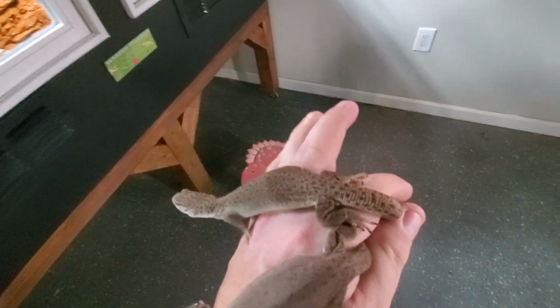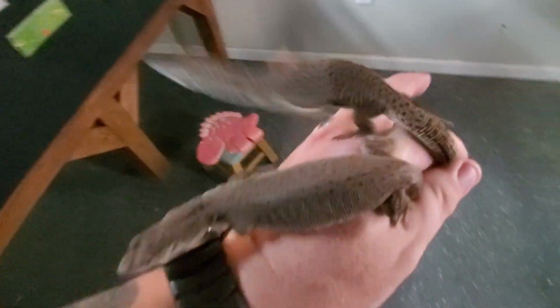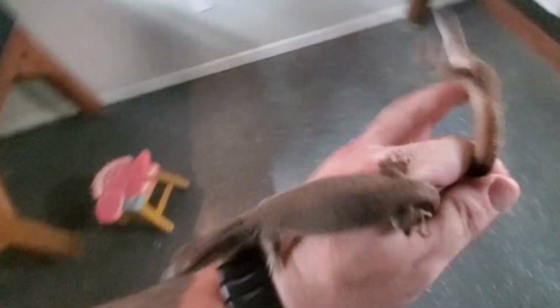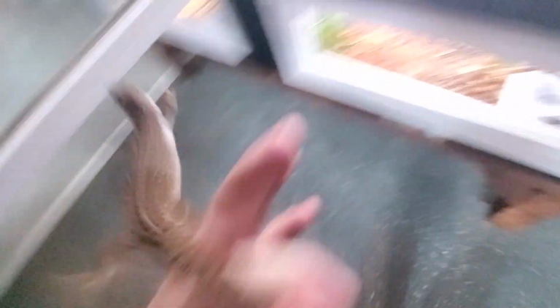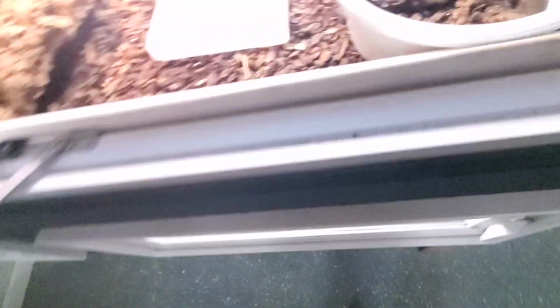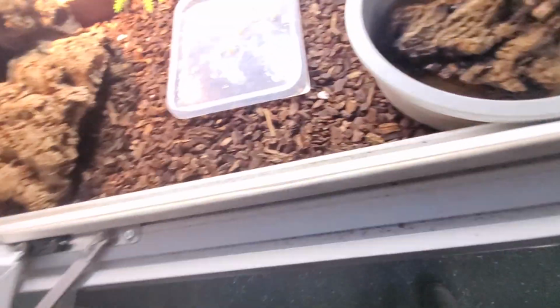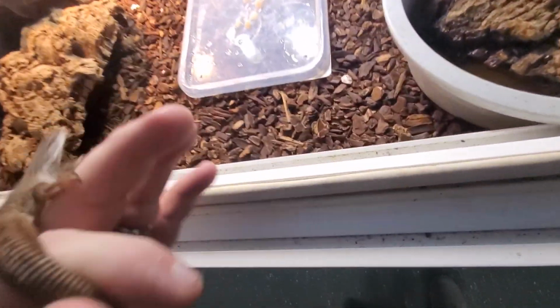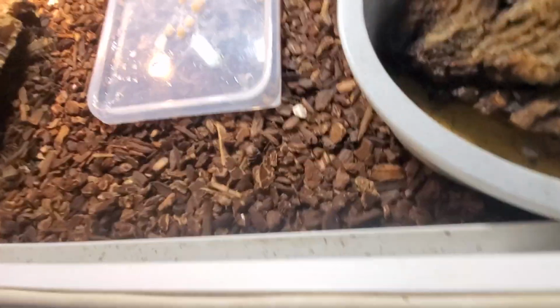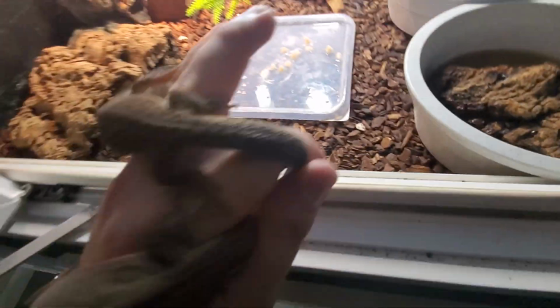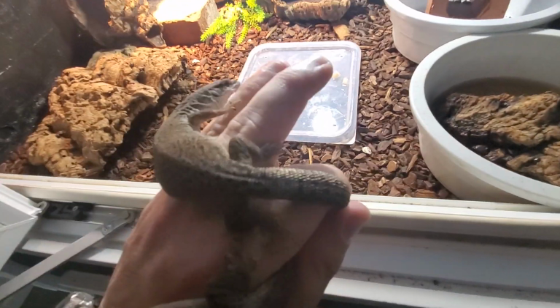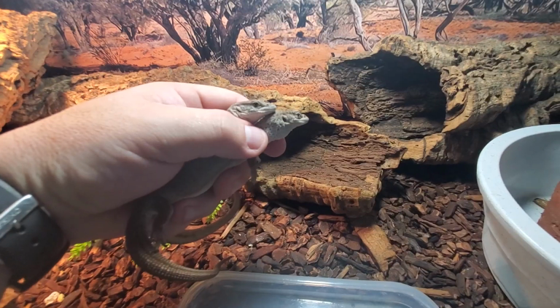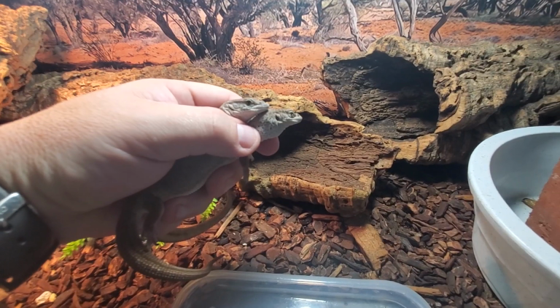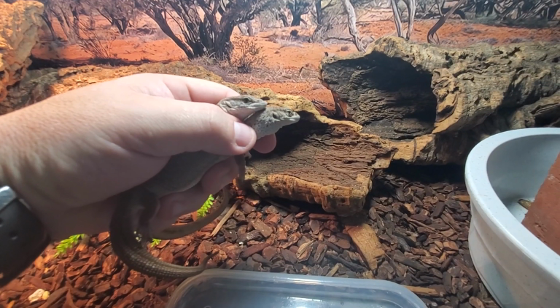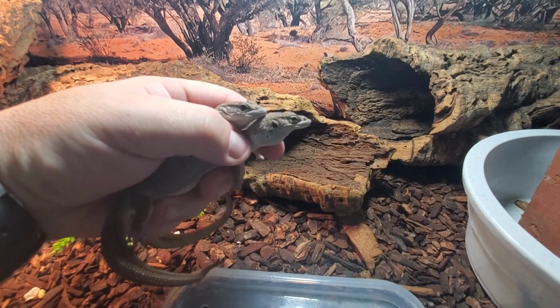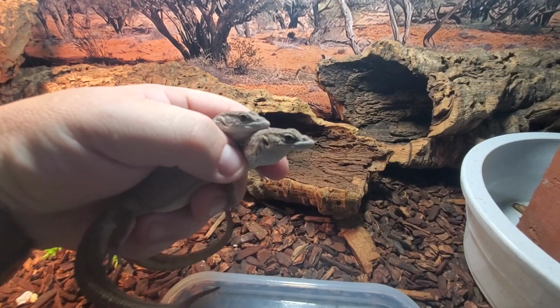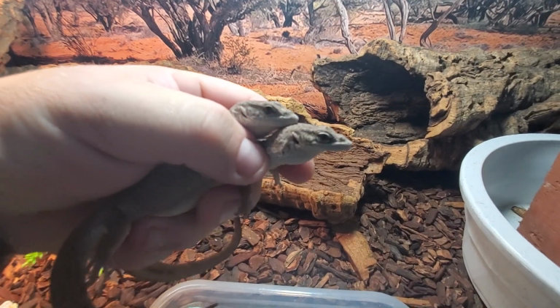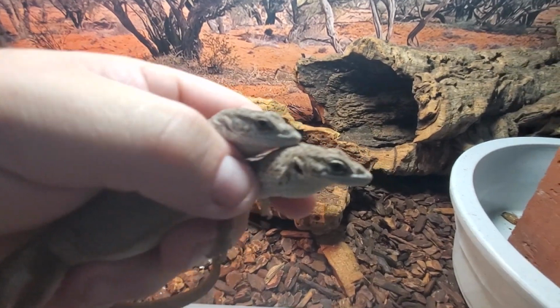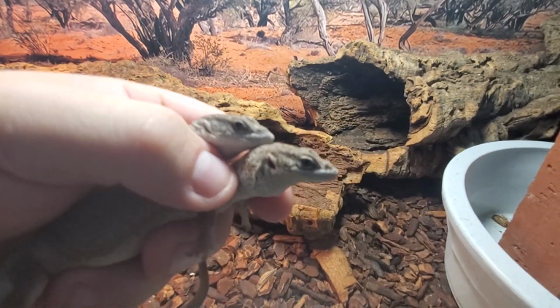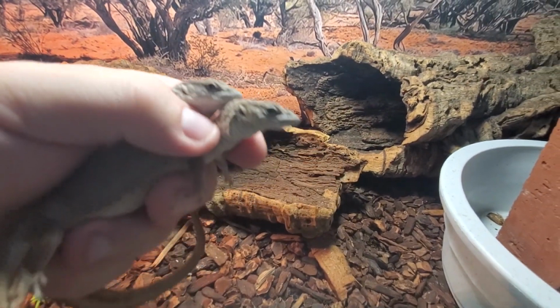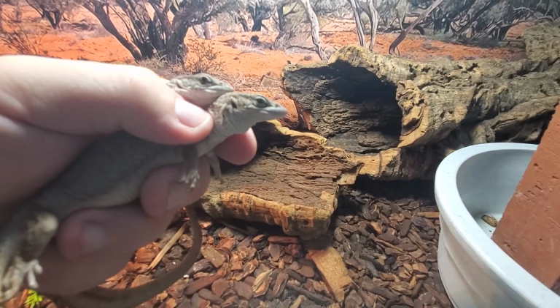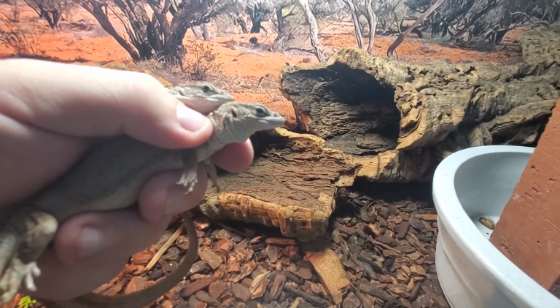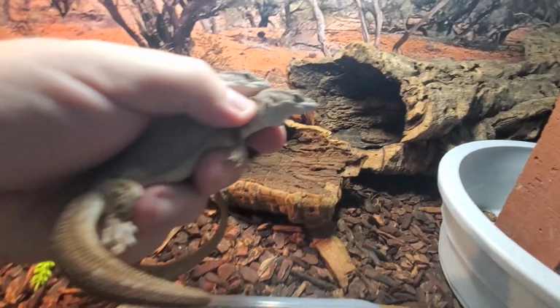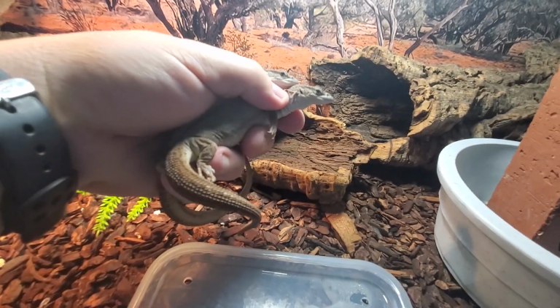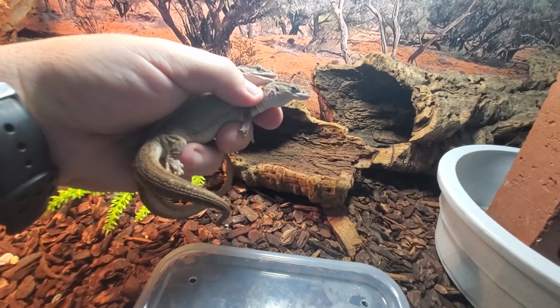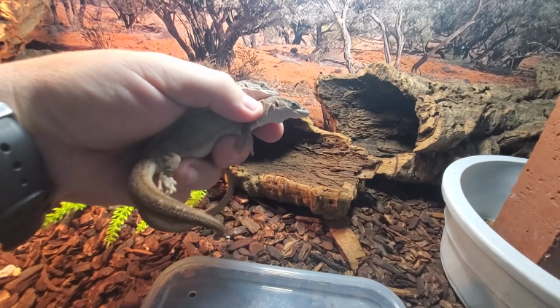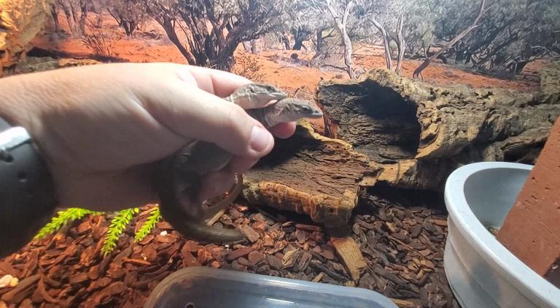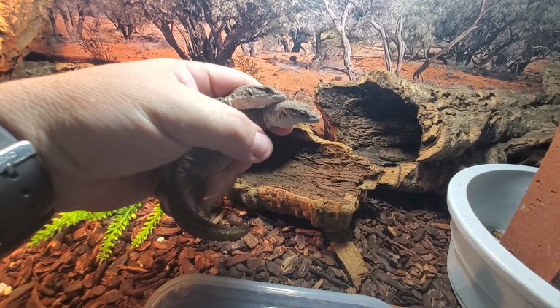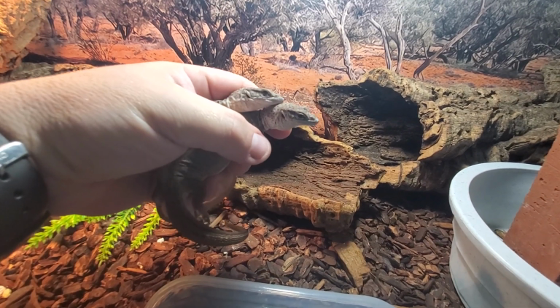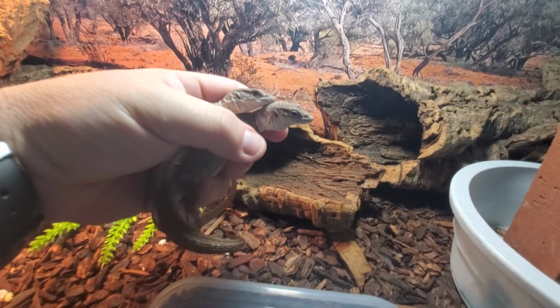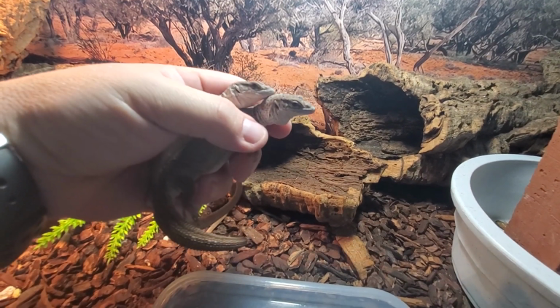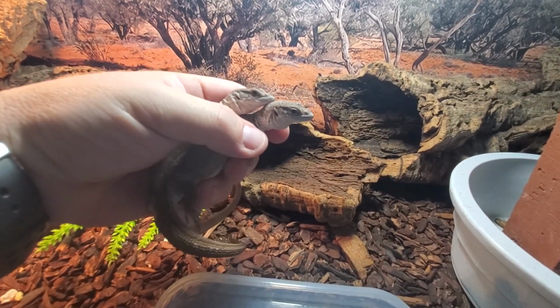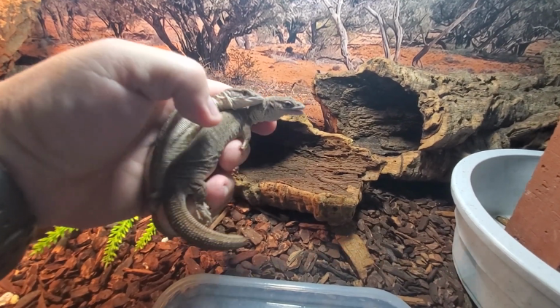Super curious, very smart, maybe not enjoying being handled right now. But very charming little guys. They're so small. They seem to be smart as hell too.